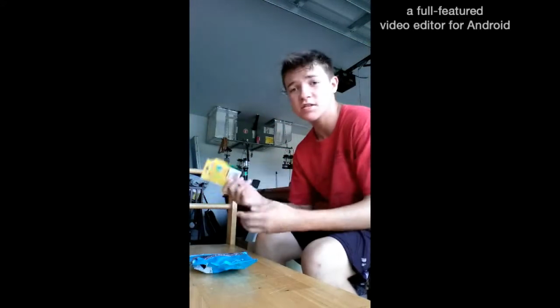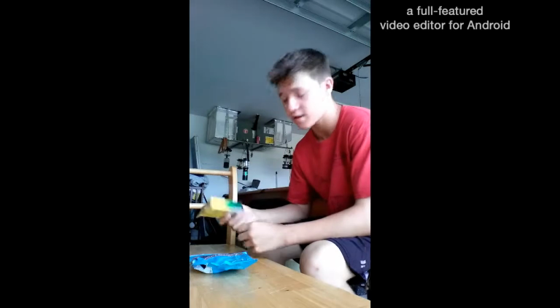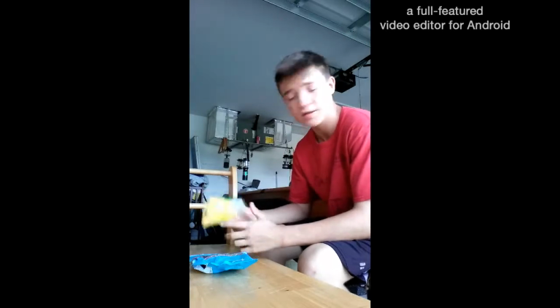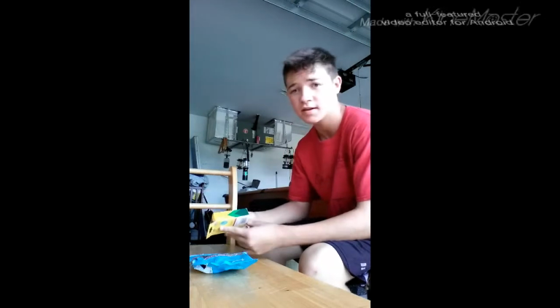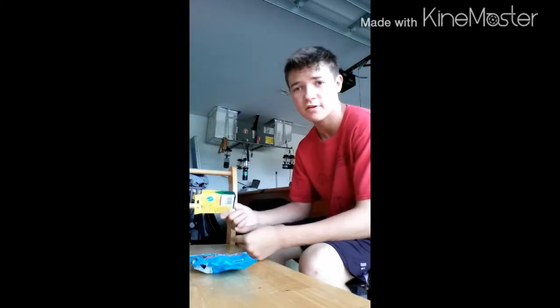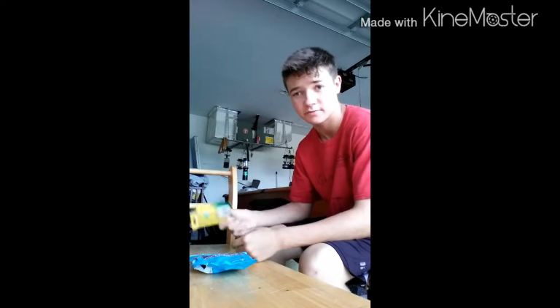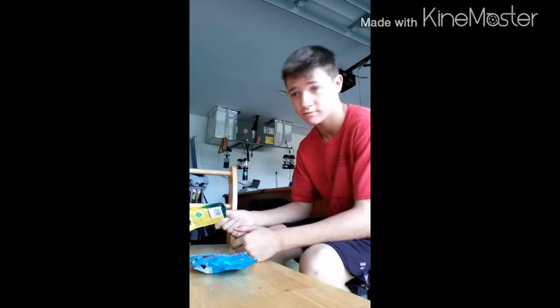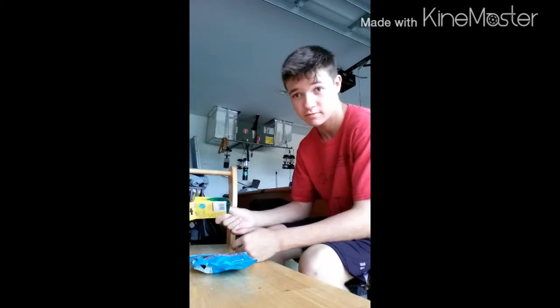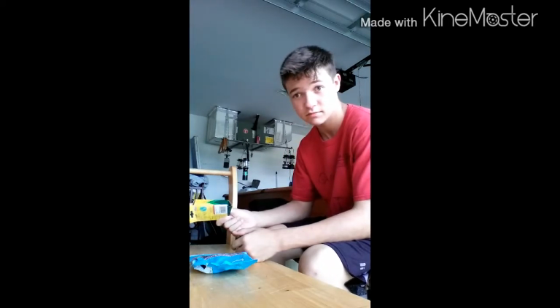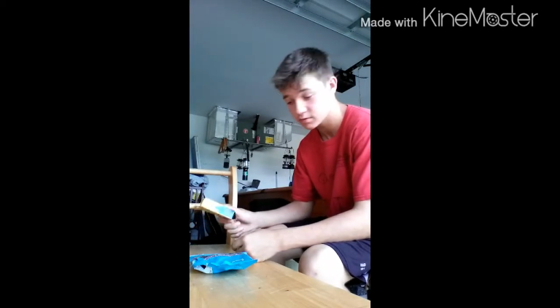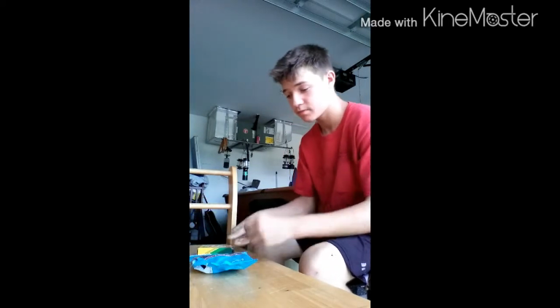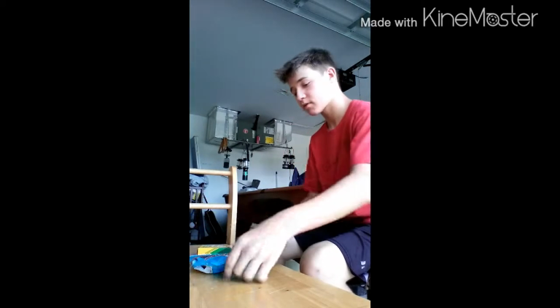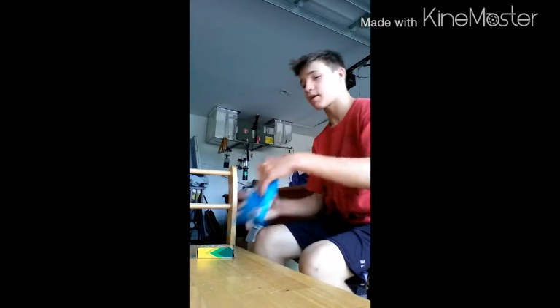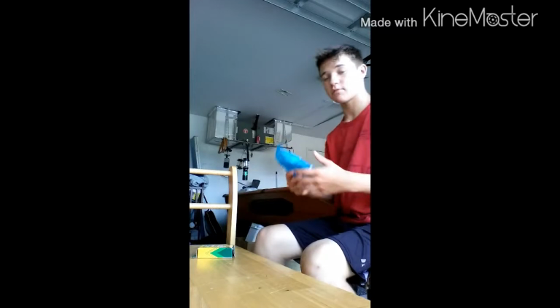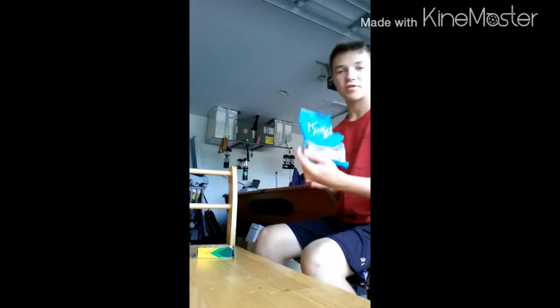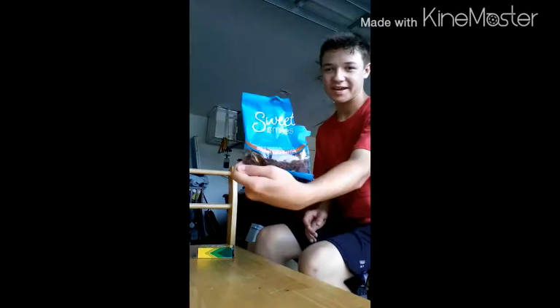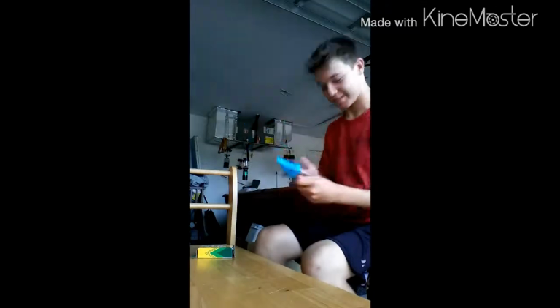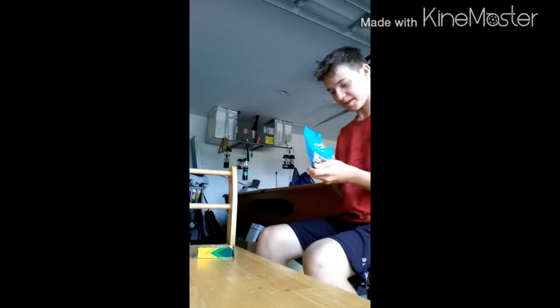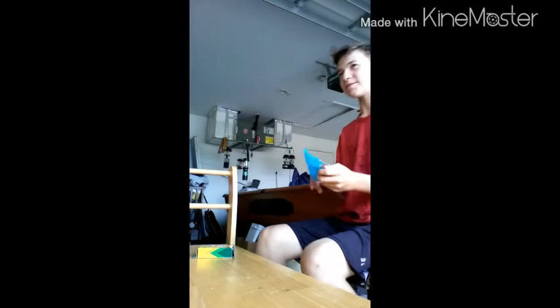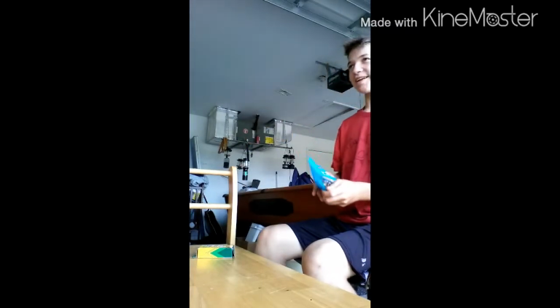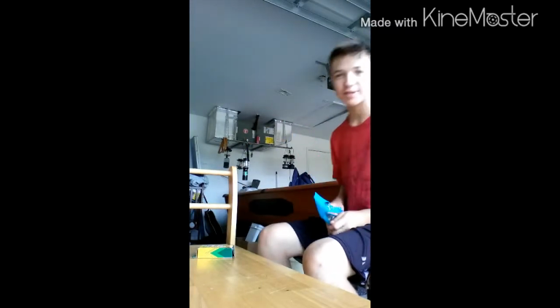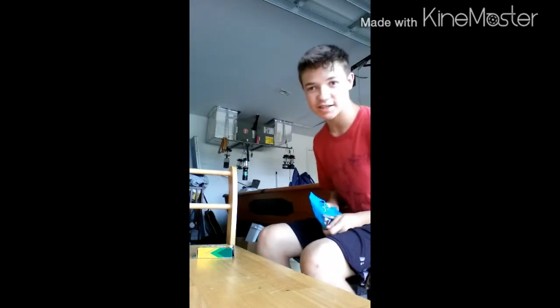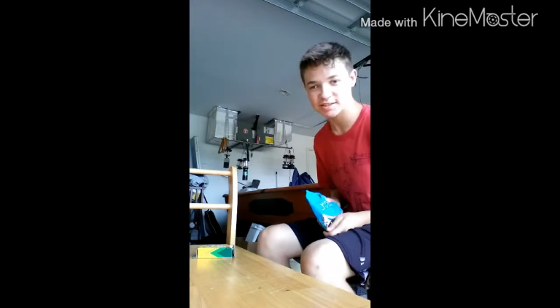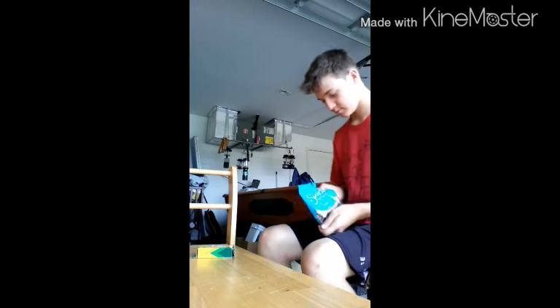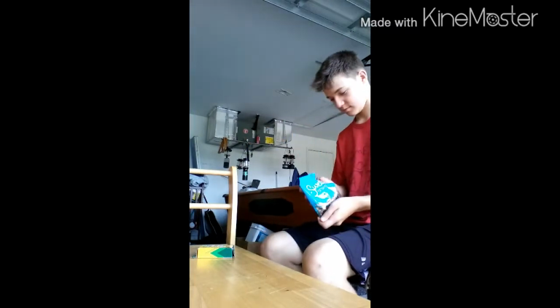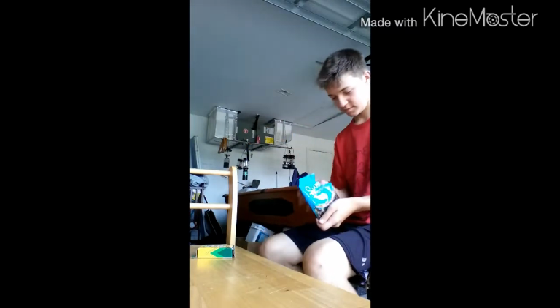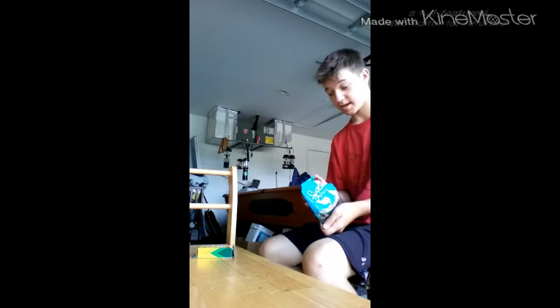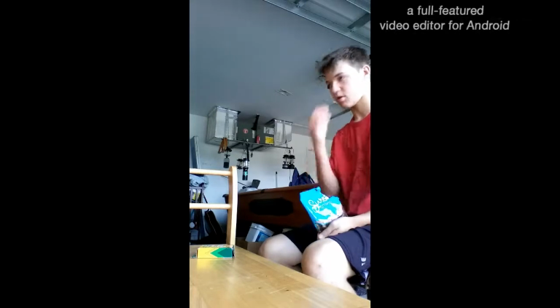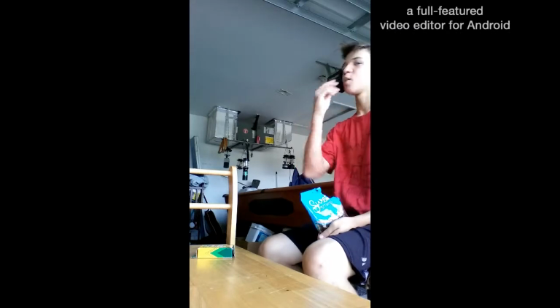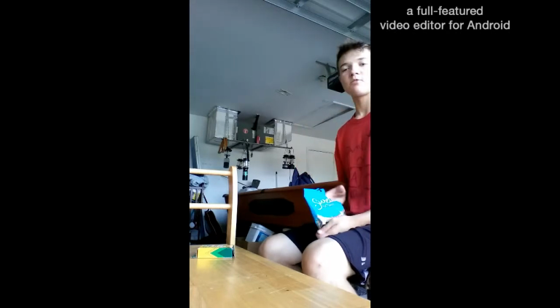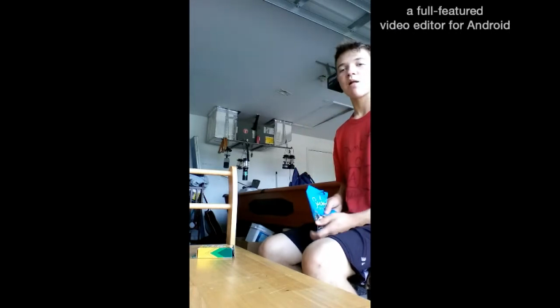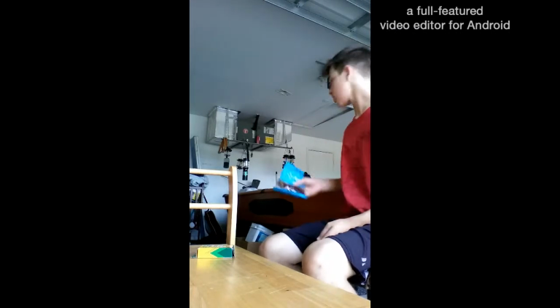Who doesn't like crayons? It'll bring you back to kindergarten, right? Oh yeah, and I got gummies. Are you guys jealous? Can't get one. Good.